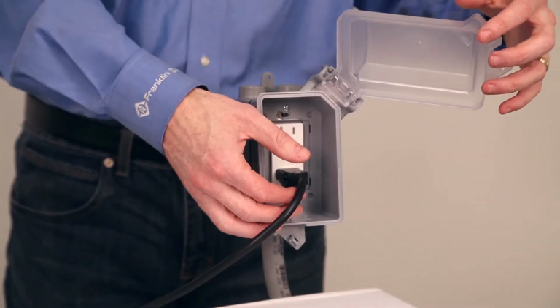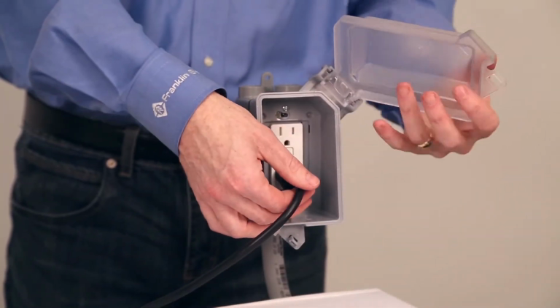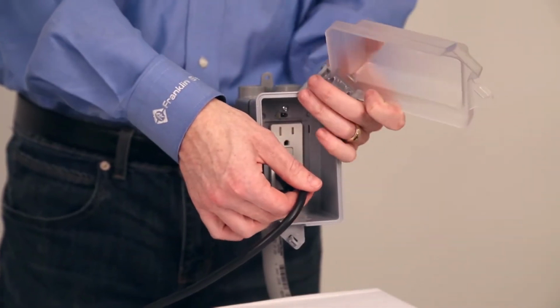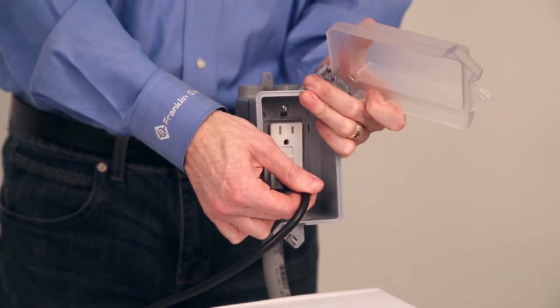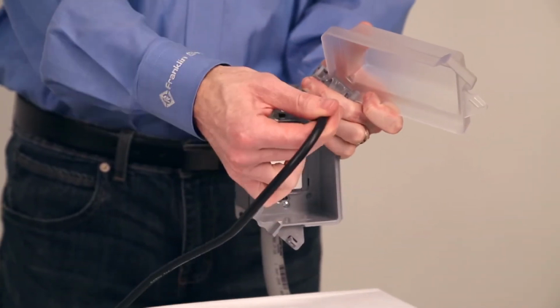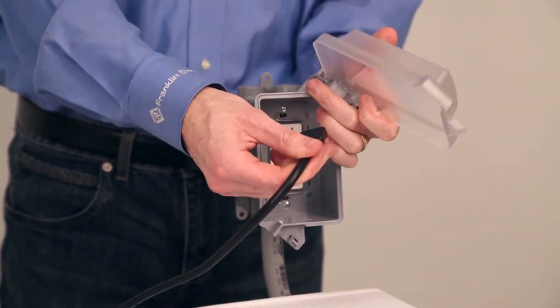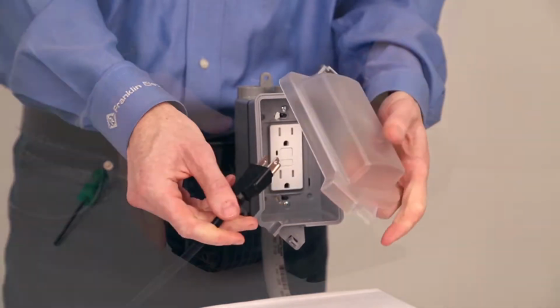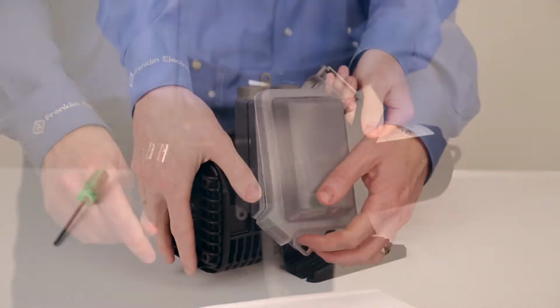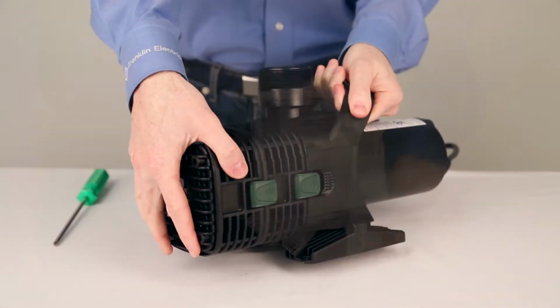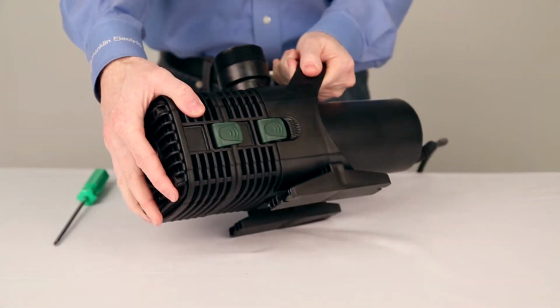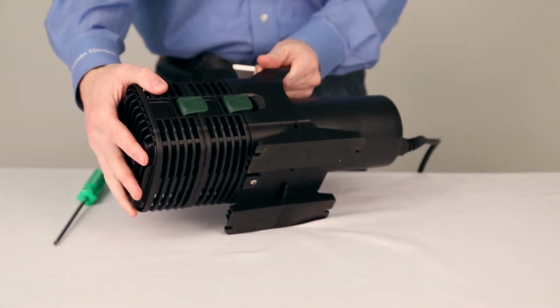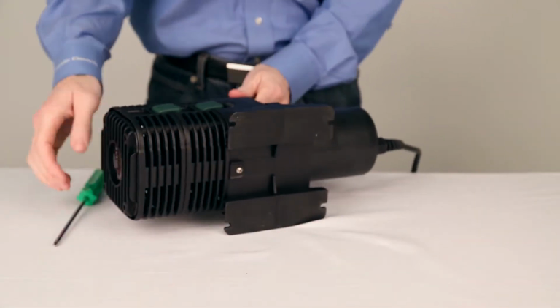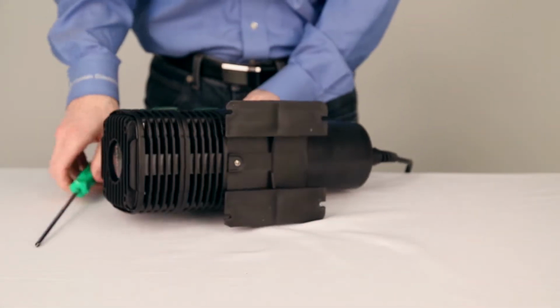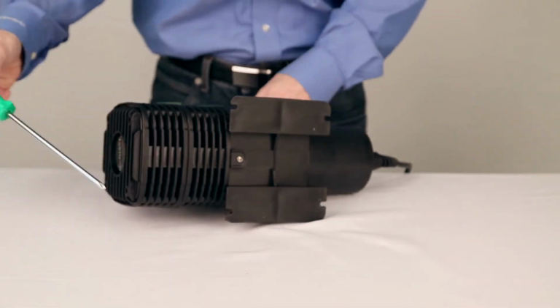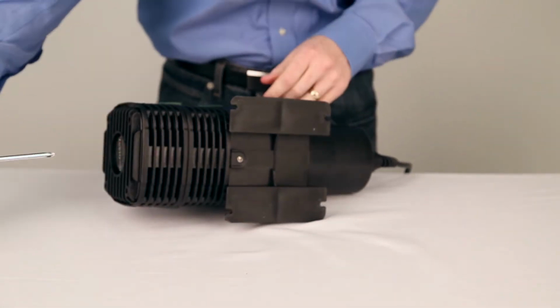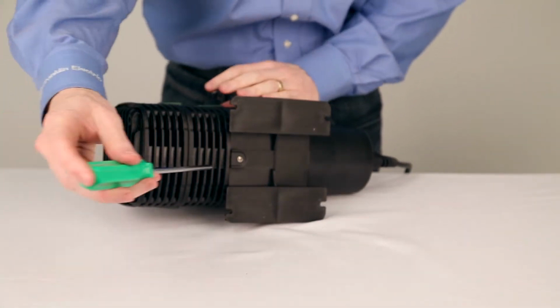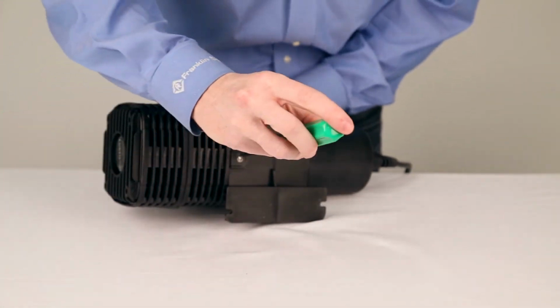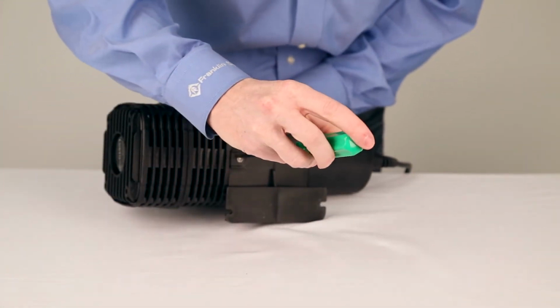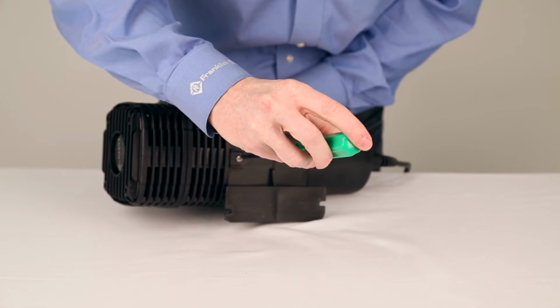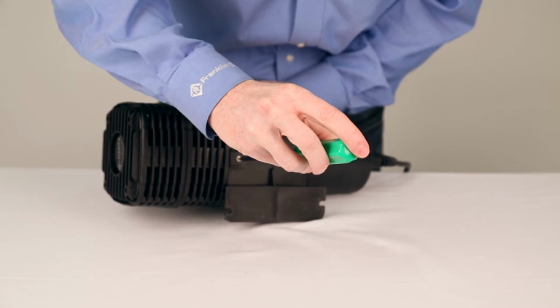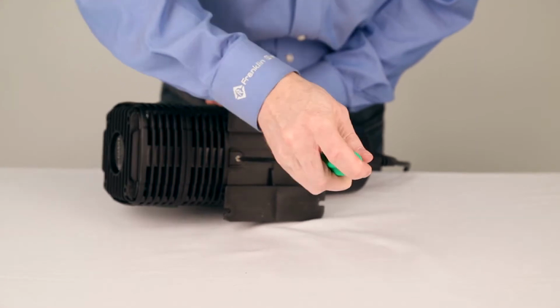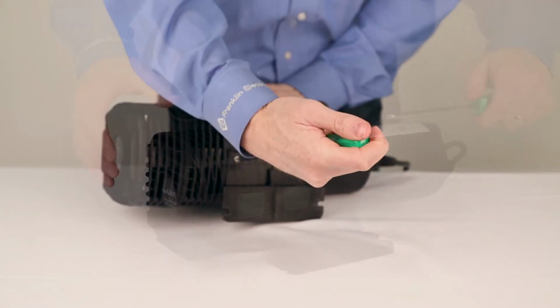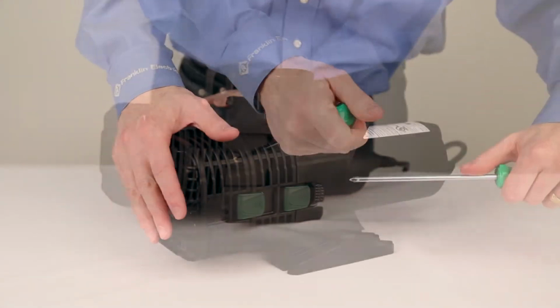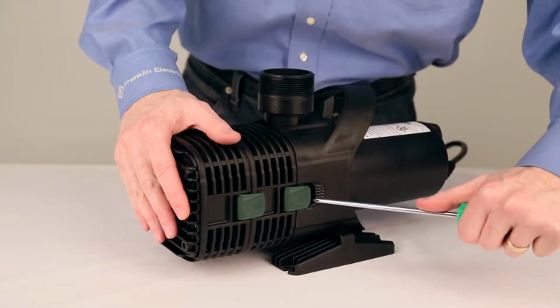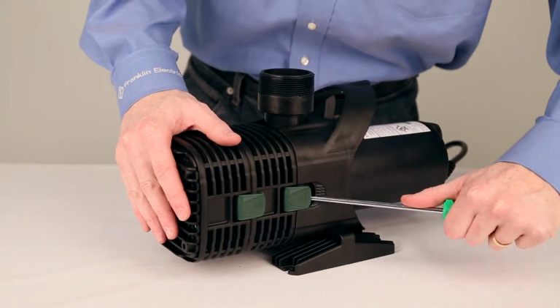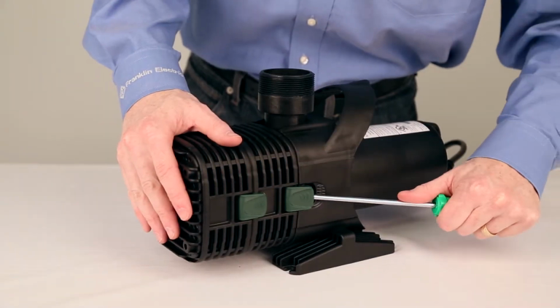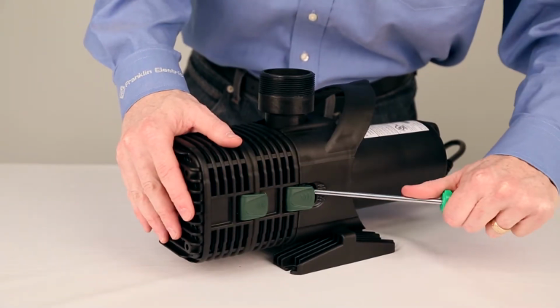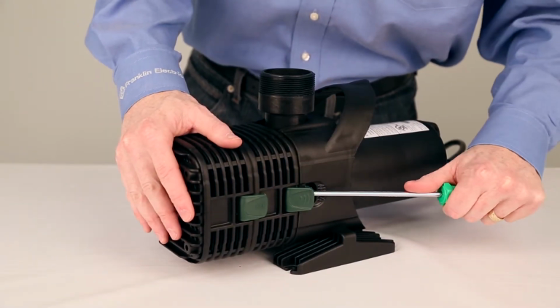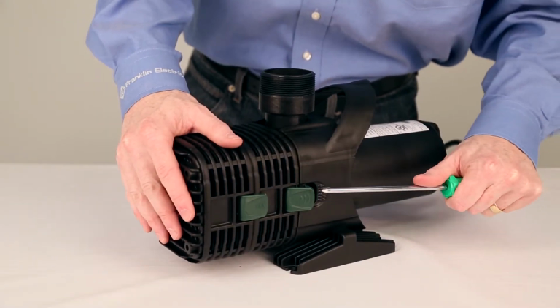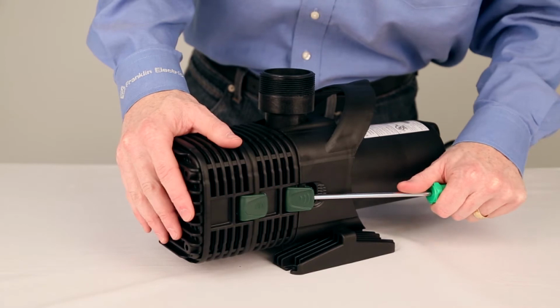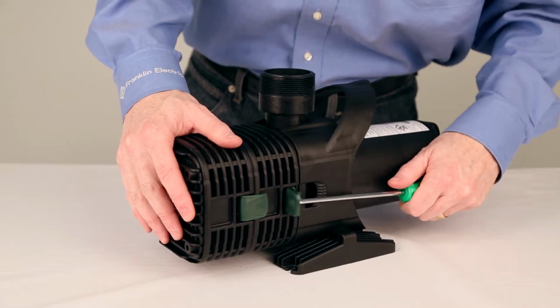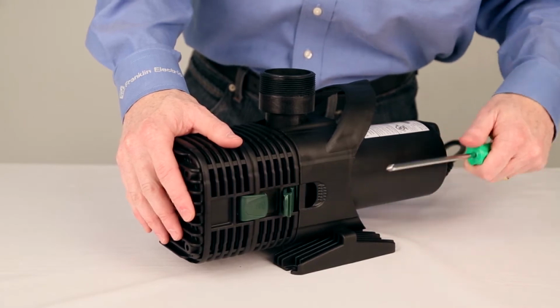First, let's remove the pump and make sure it's unplugged. The F-Series pump has a screw on the bottom of the screen that will need to be taken out. Then simply unsnap the front screen and remove it from the pump. For this step, you may need to use a tool.